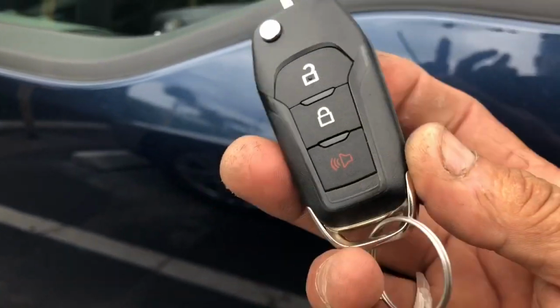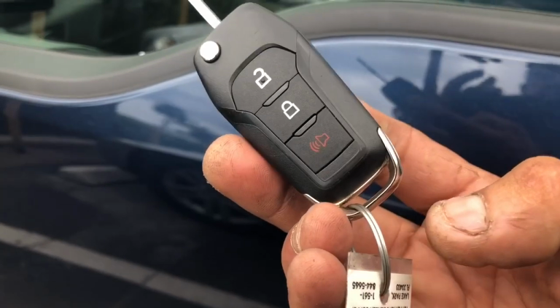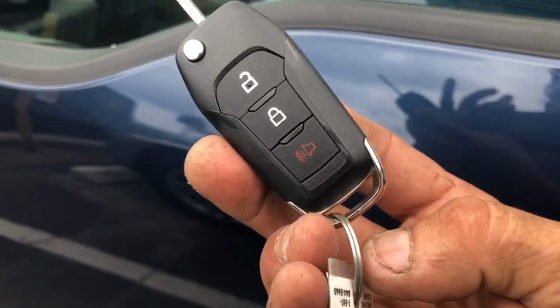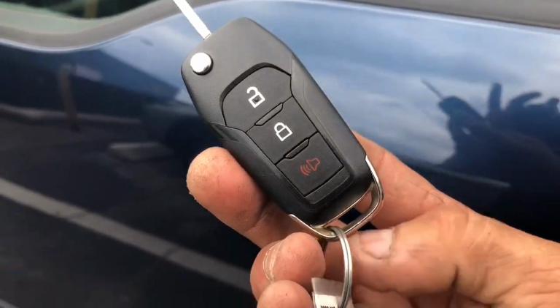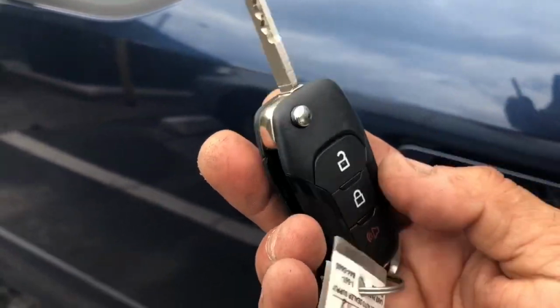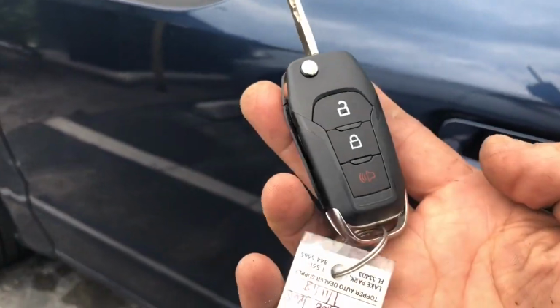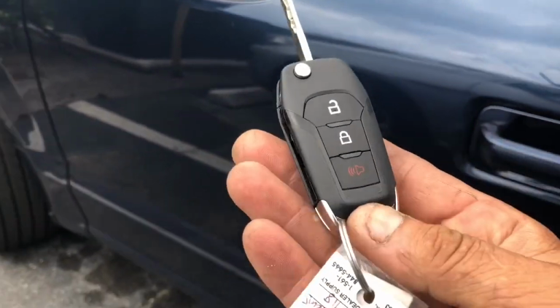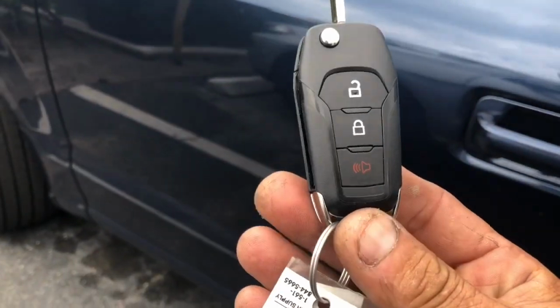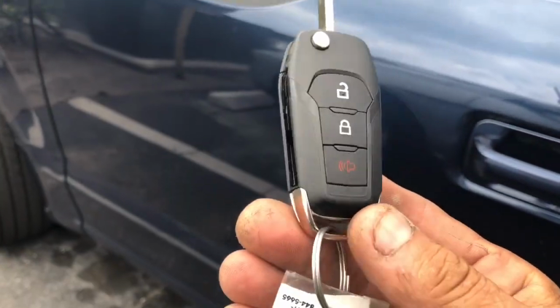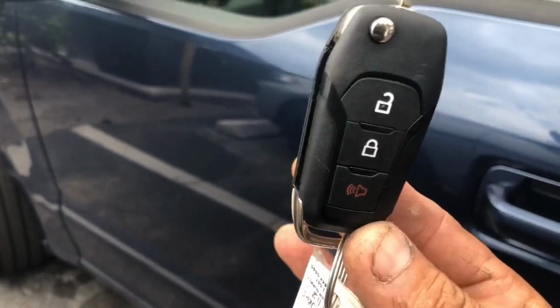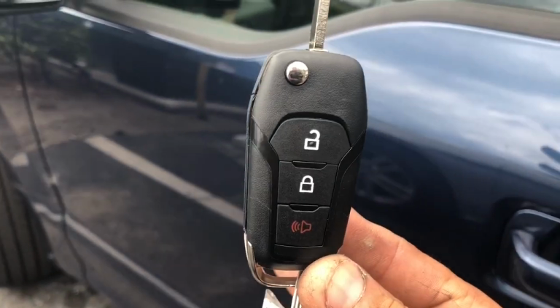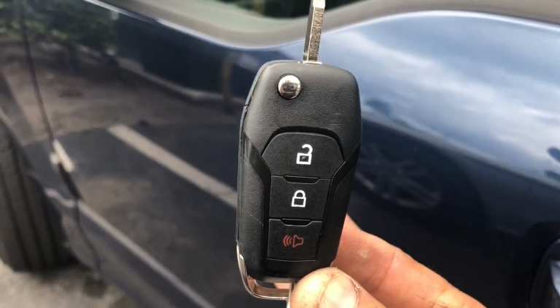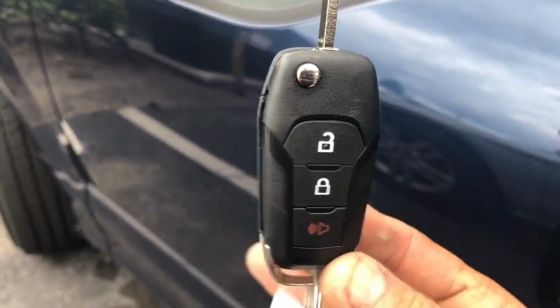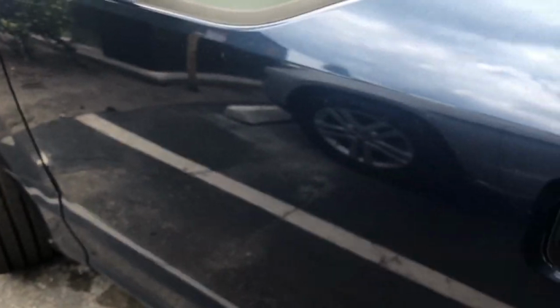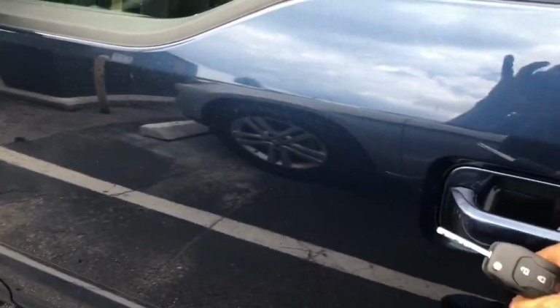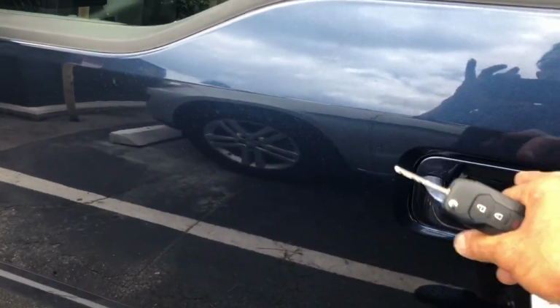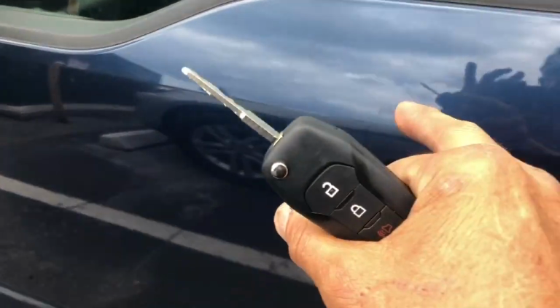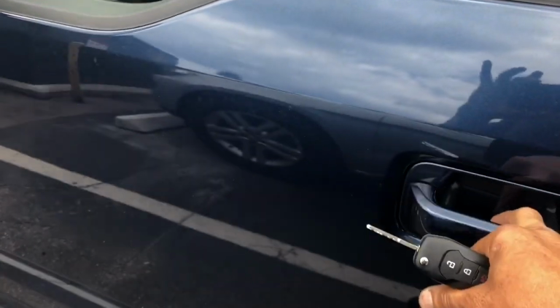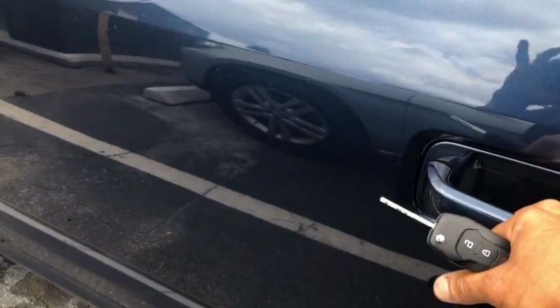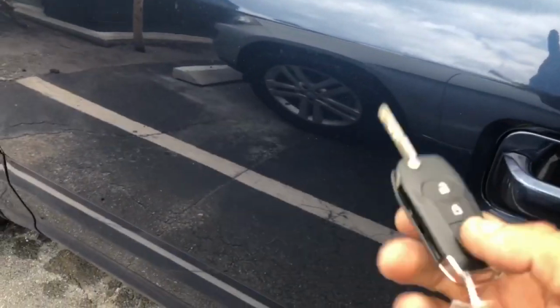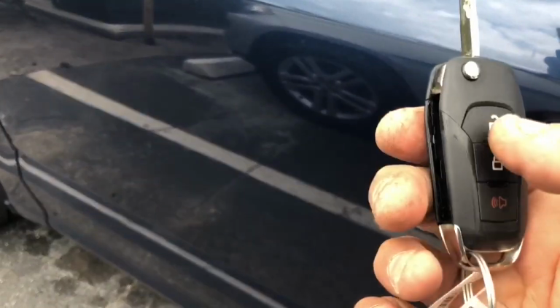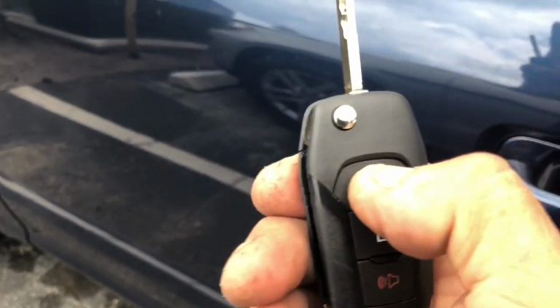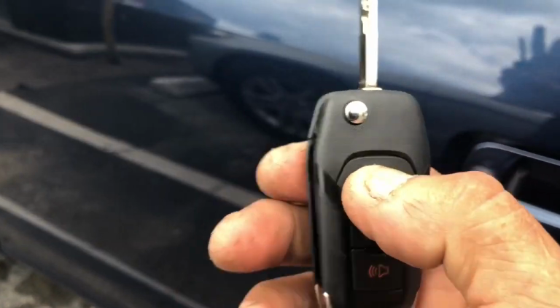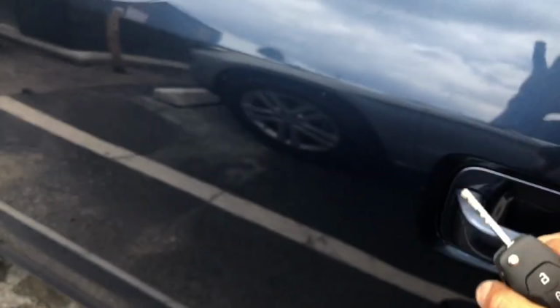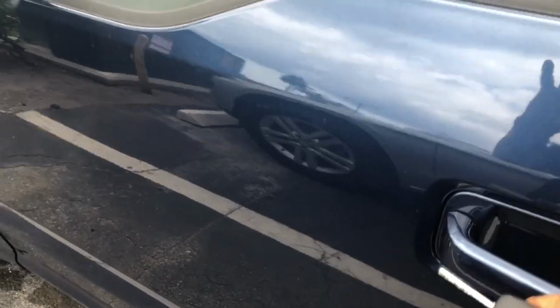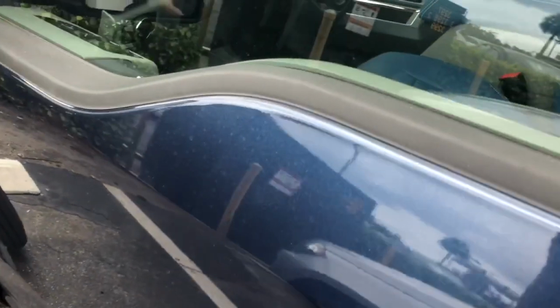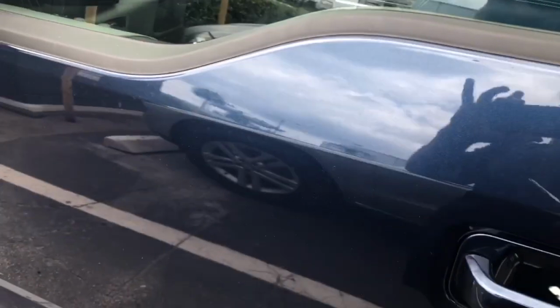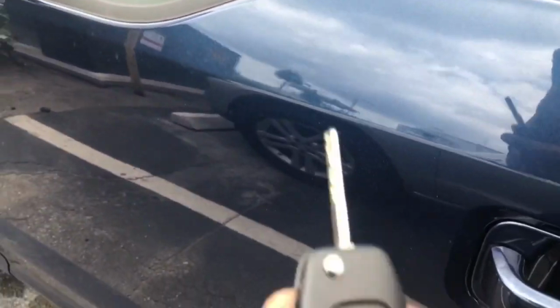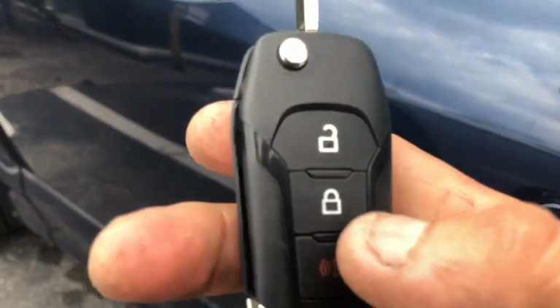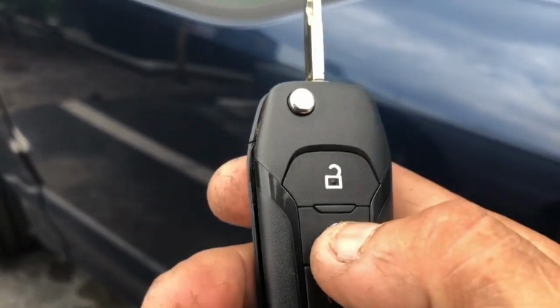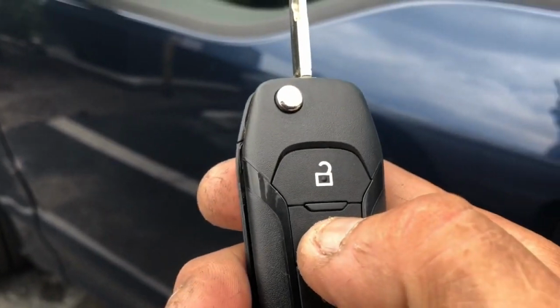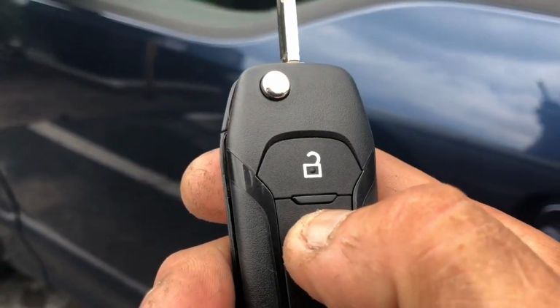You don't have to carry the actual remote control that comes with the alarm system, because the module incorporates everything to the factory alarm through the data bus. Once it locks the doors, I'm going to go ahead and unlock the doors. To remote start, you're going to hit this three times.